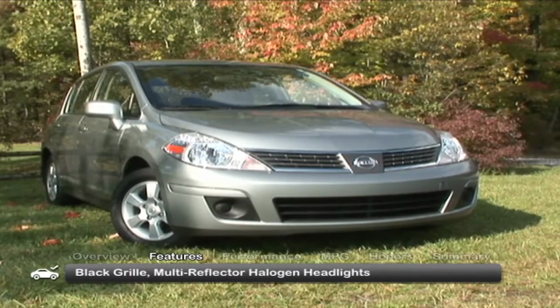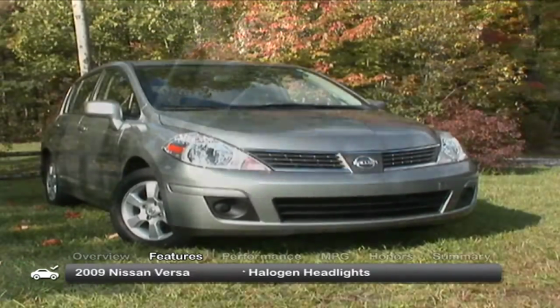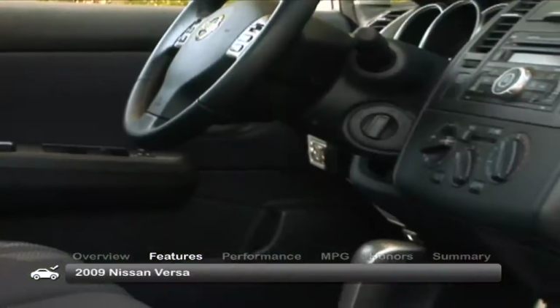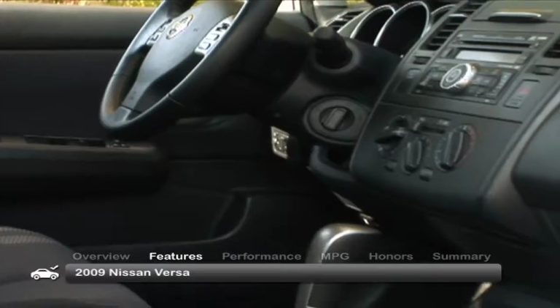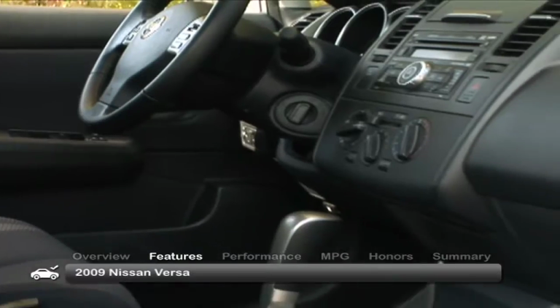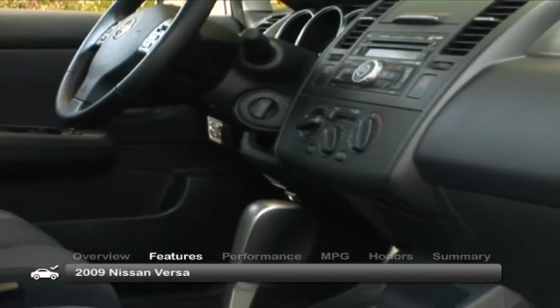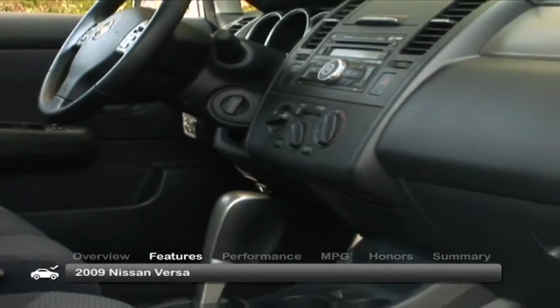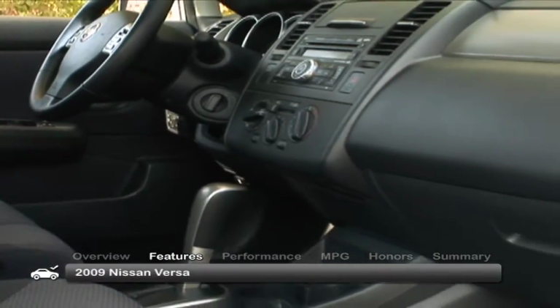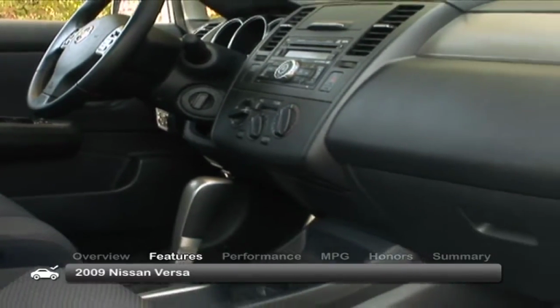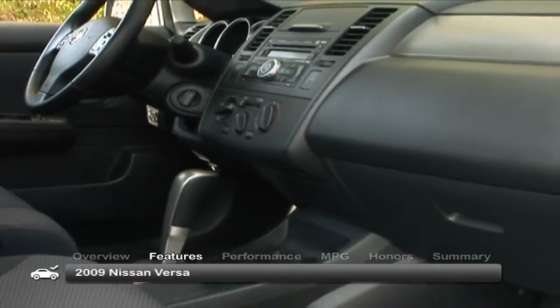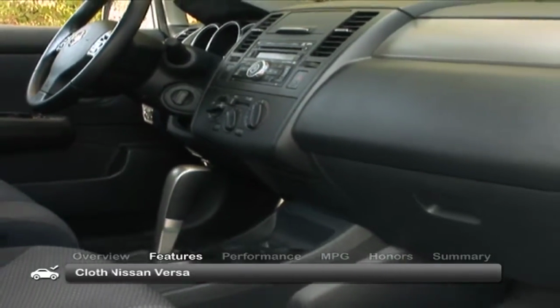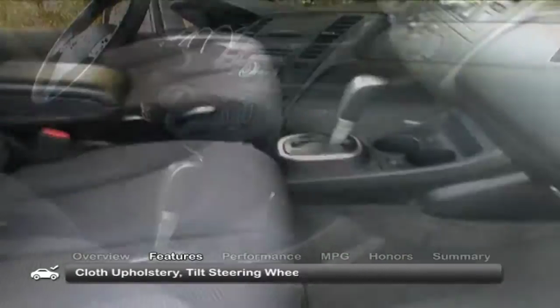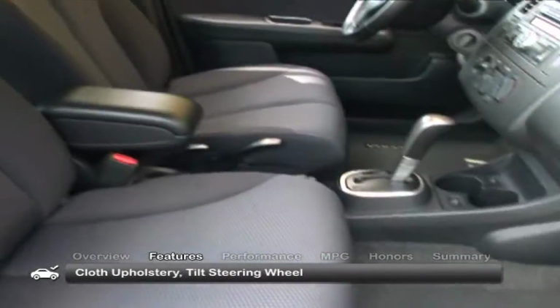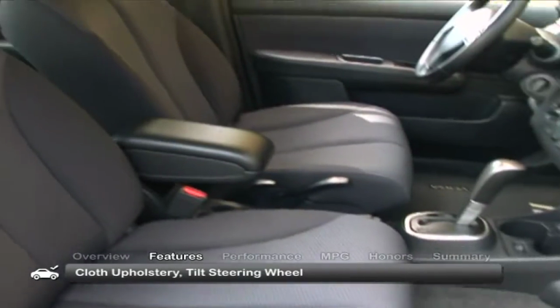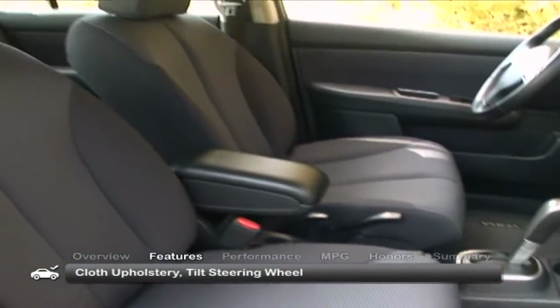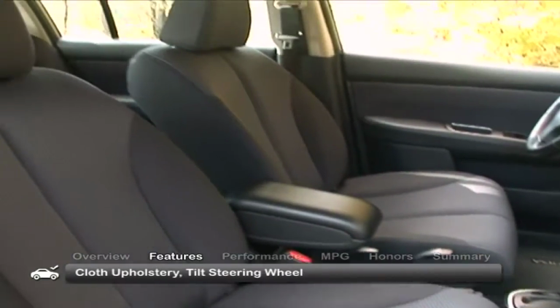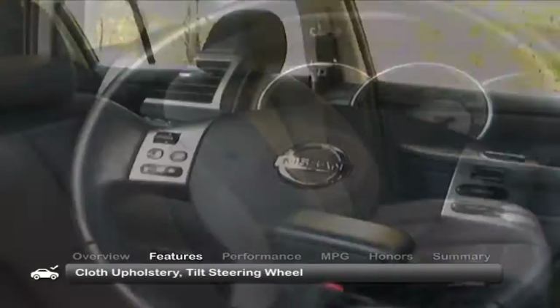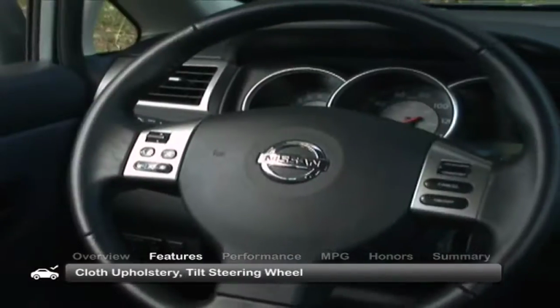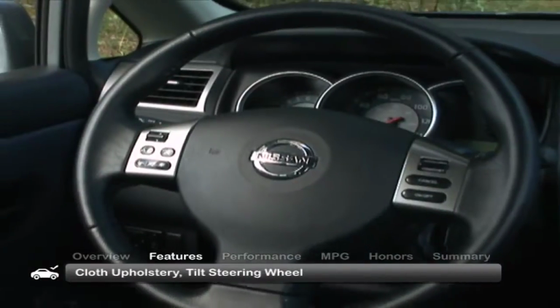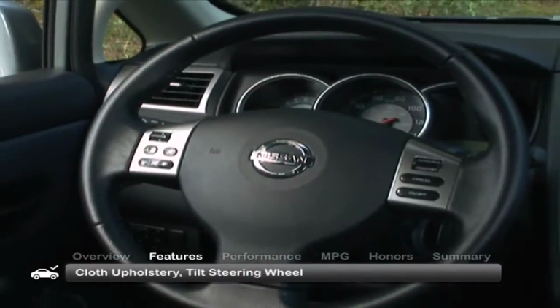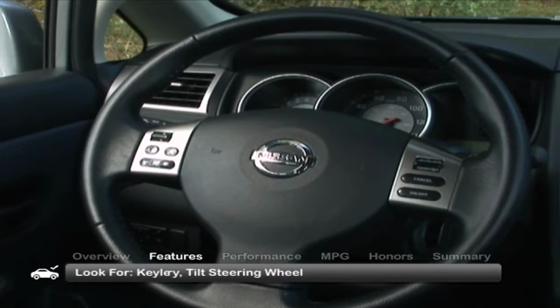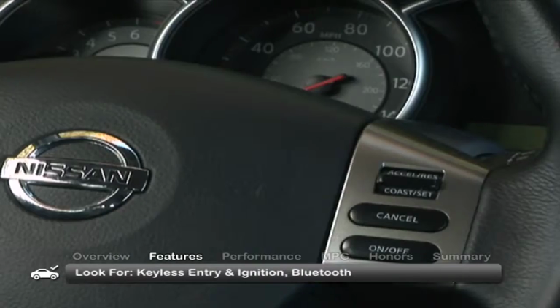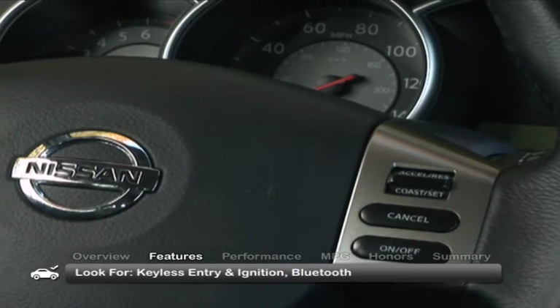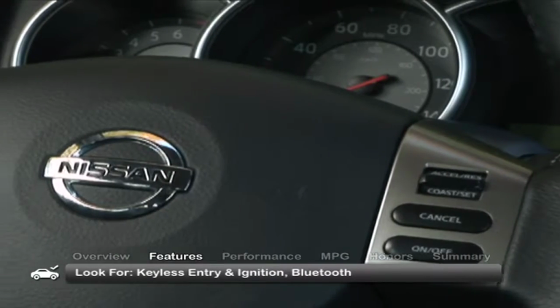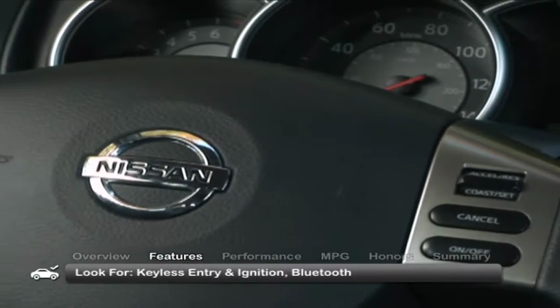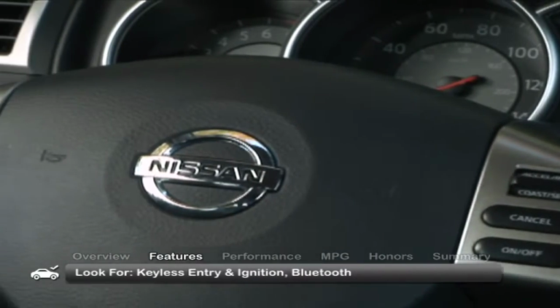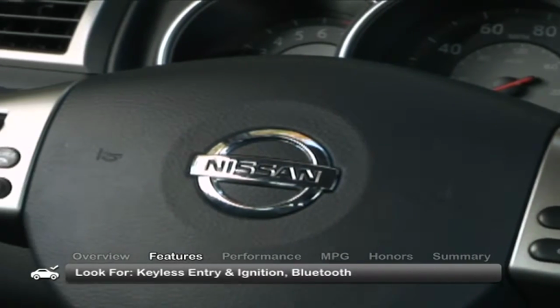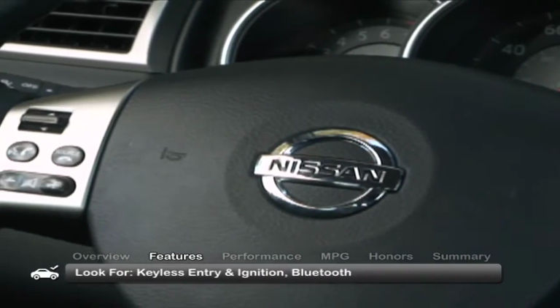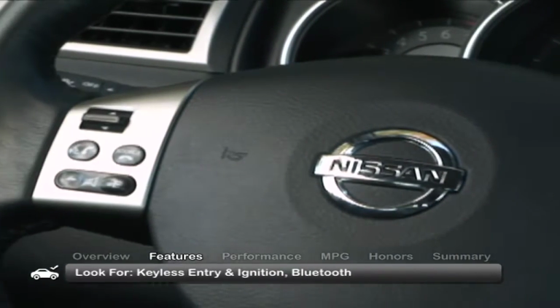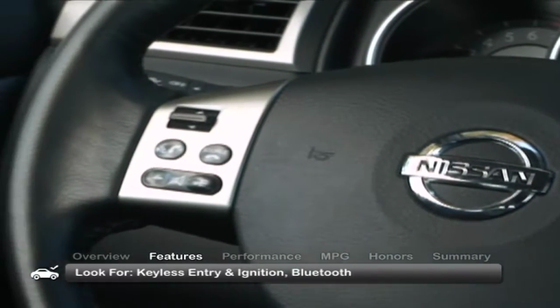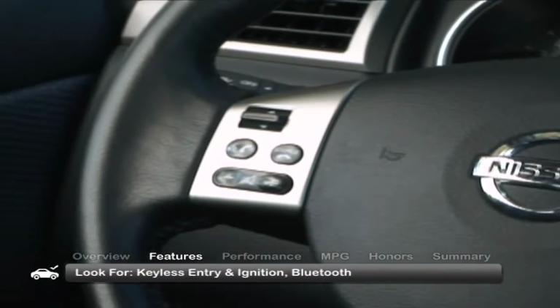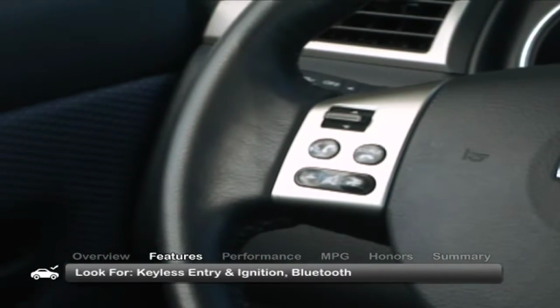The interior of the Versa is basic and functional, with standard cloth upholstery and a tilt steering wheel. Keep an eye out for features such as keyless entry, ignition, and Bluetooth.